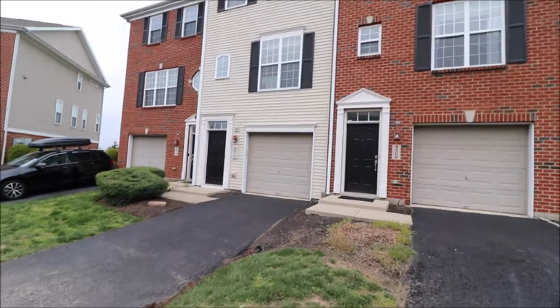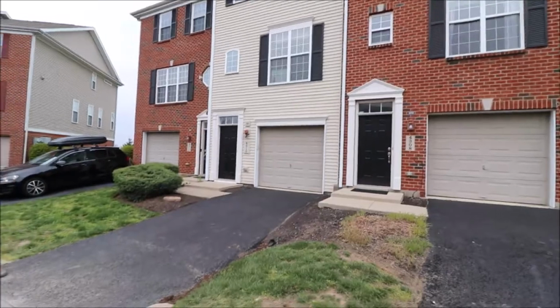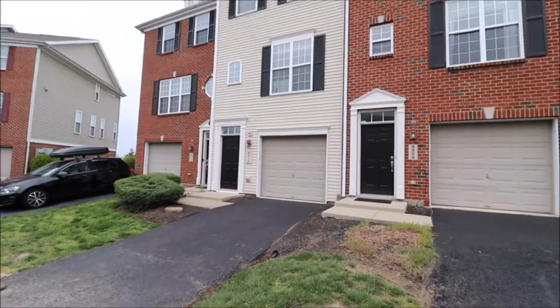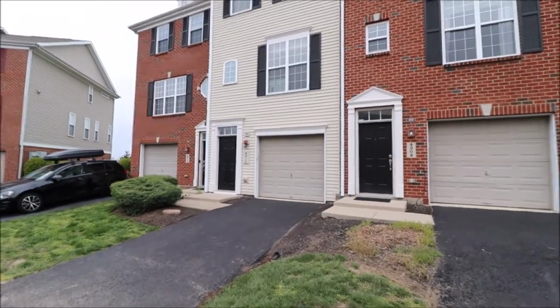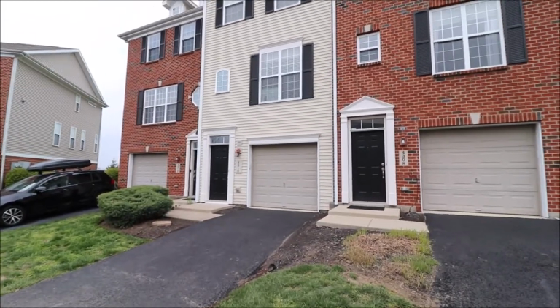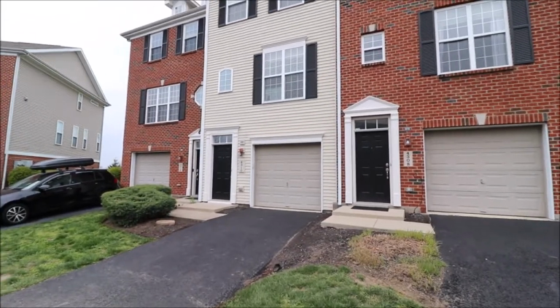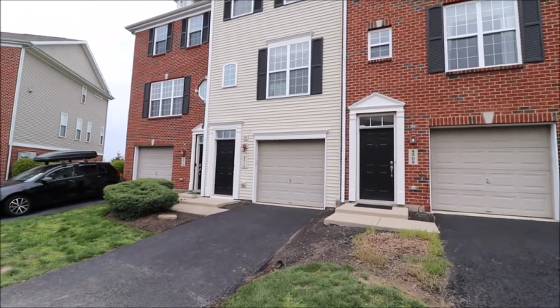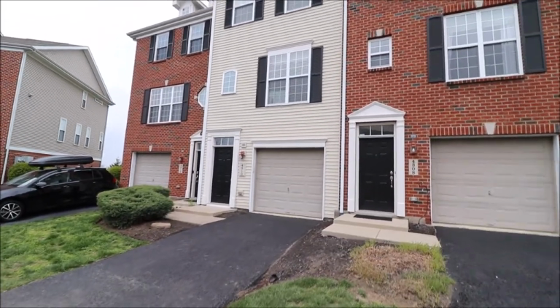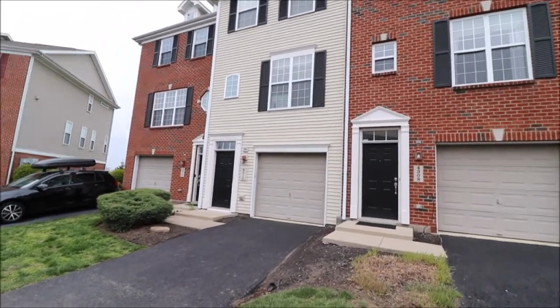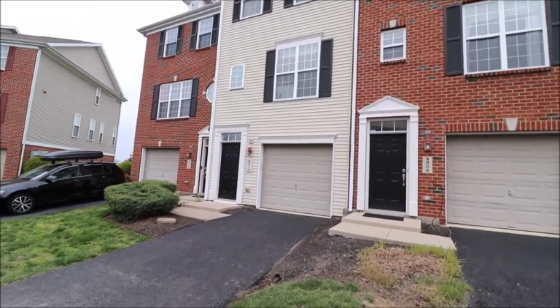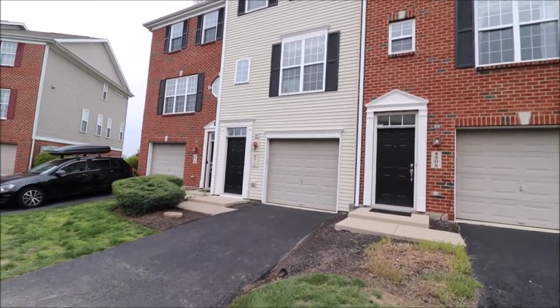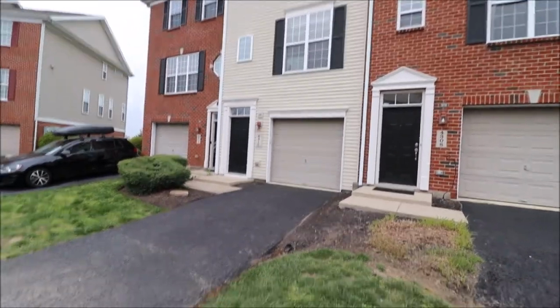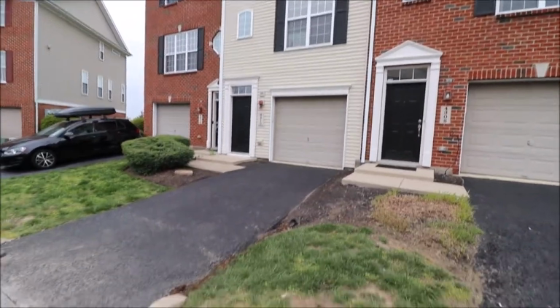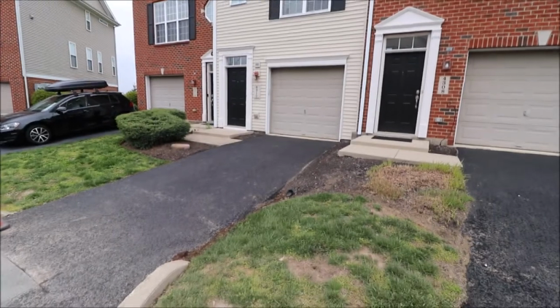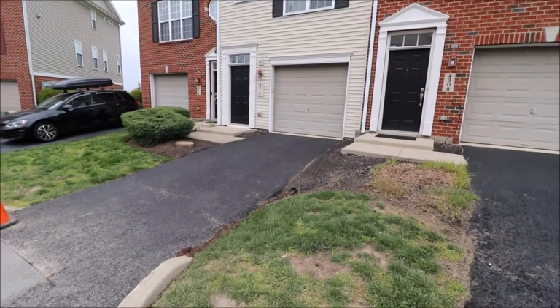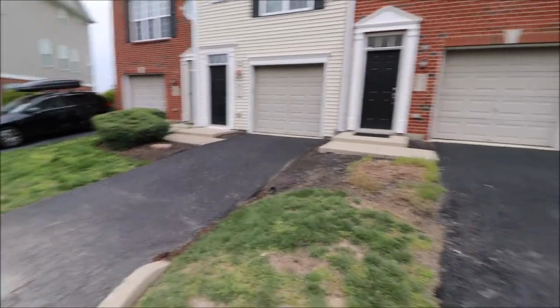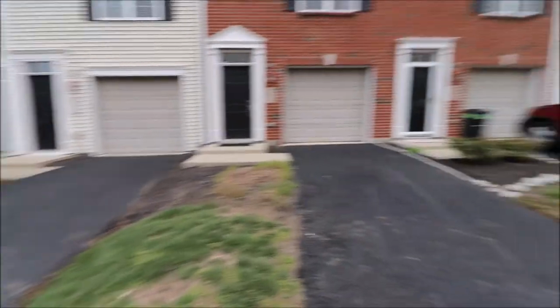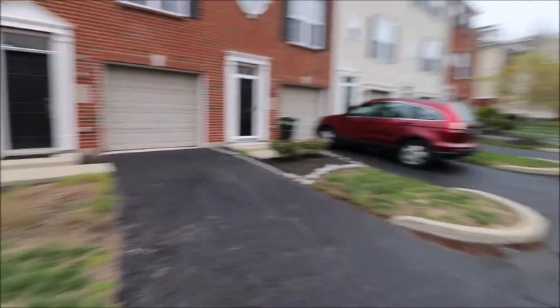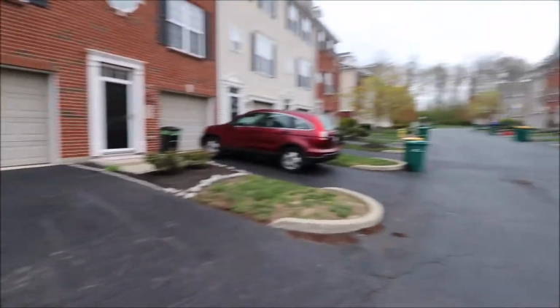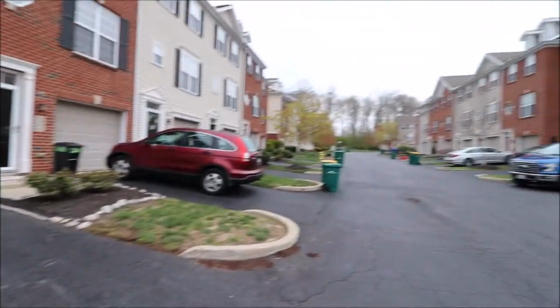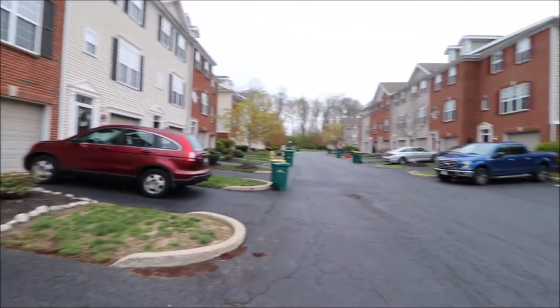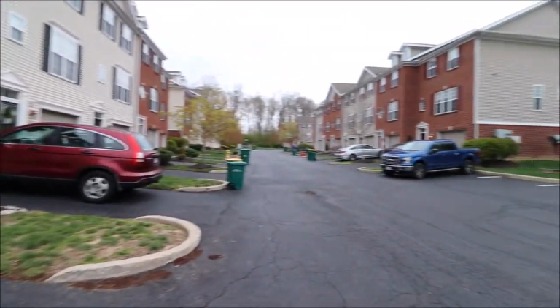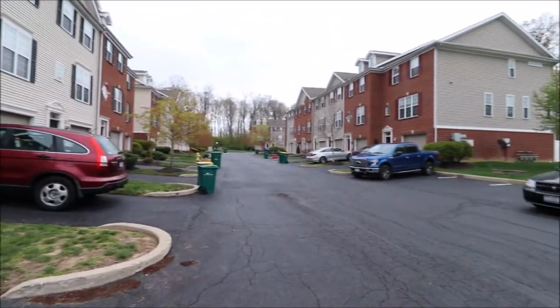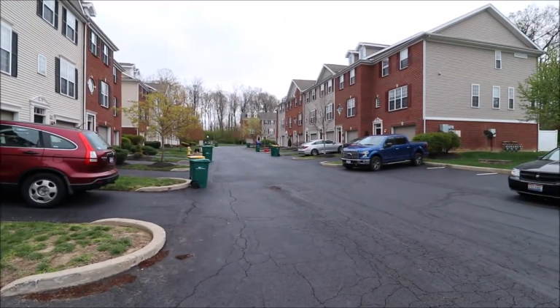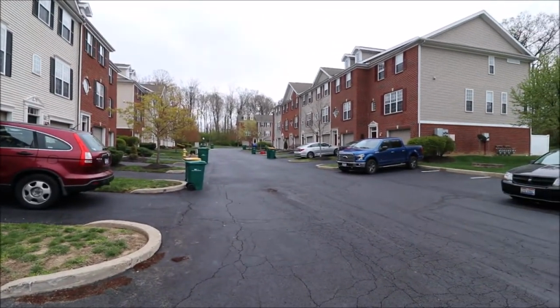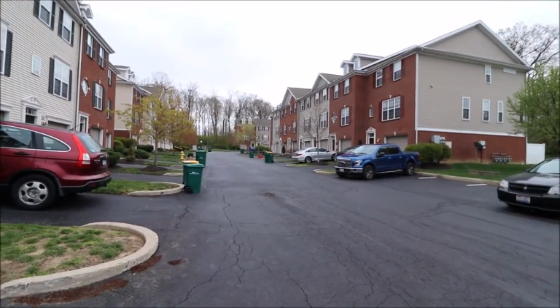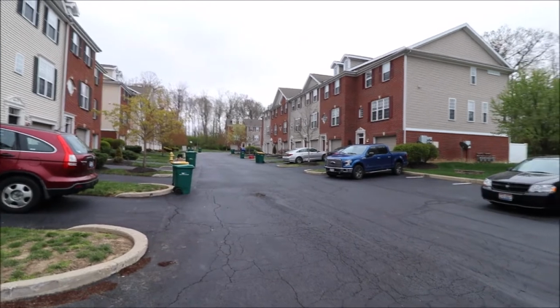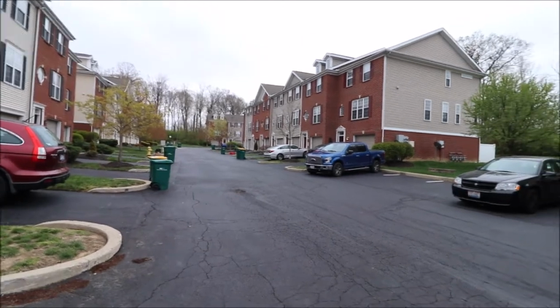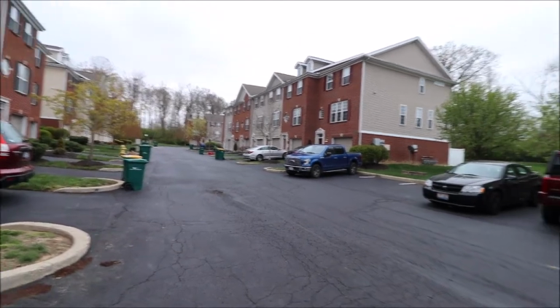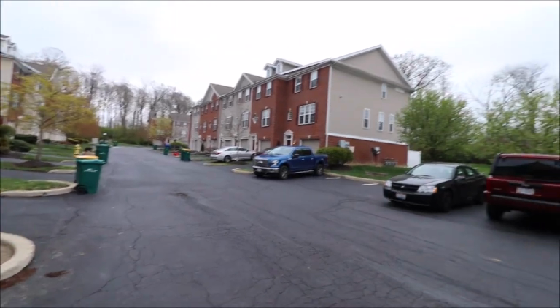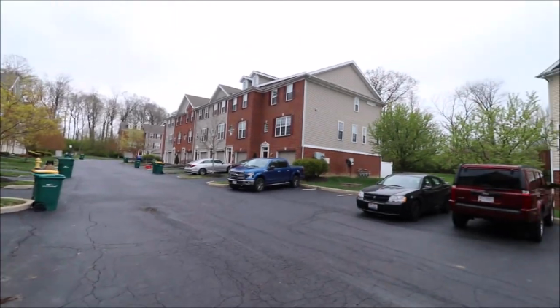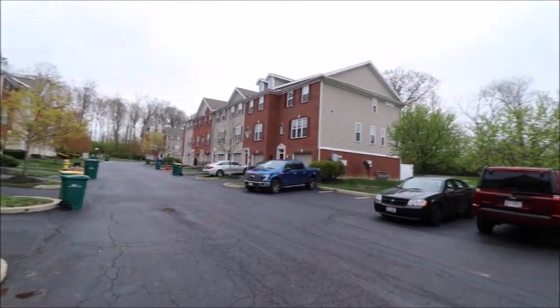Hello and welcome to 4310 Straight Arrow Road, Beaver Creek, Ohio. Here I'm standing out in front of this home. First thing to point out, this is a little community like you've never really seen in the Dayton, Ohio area.